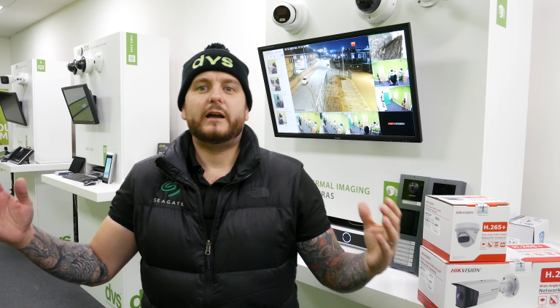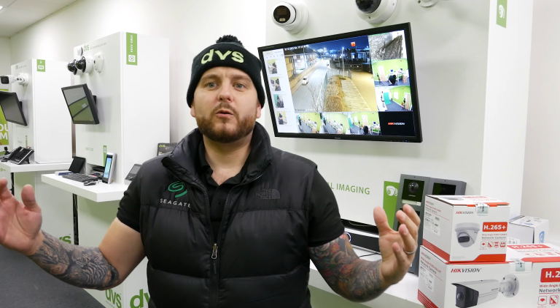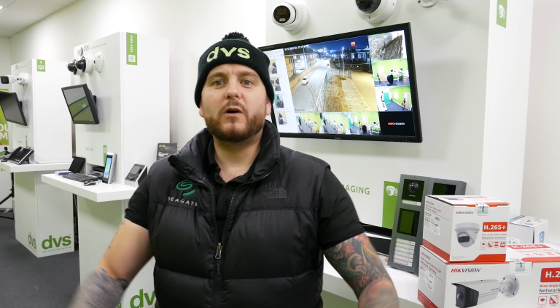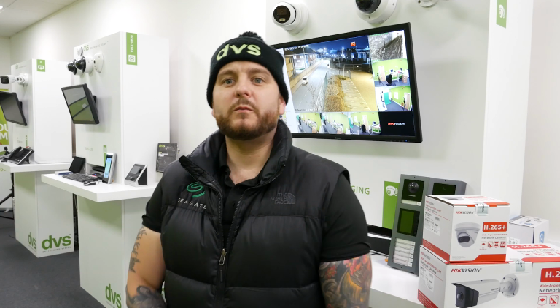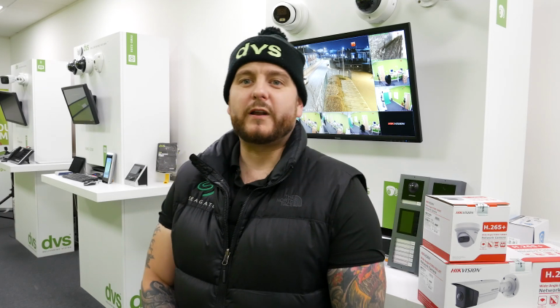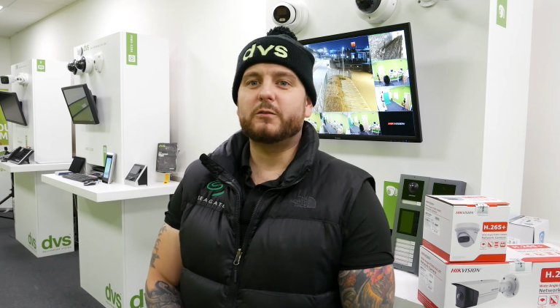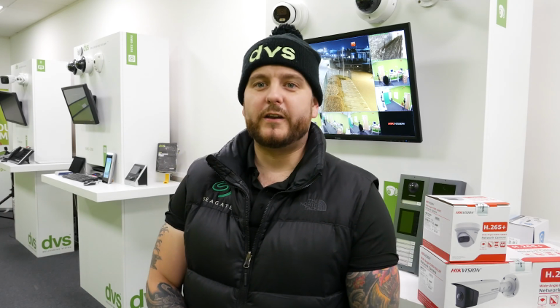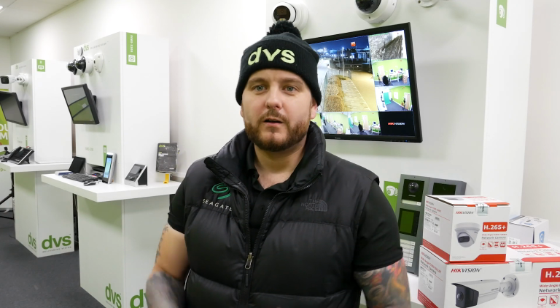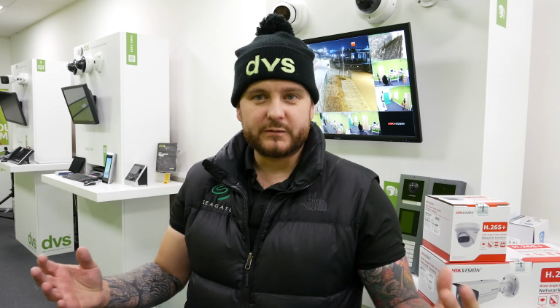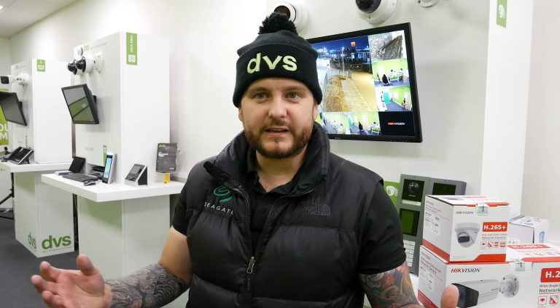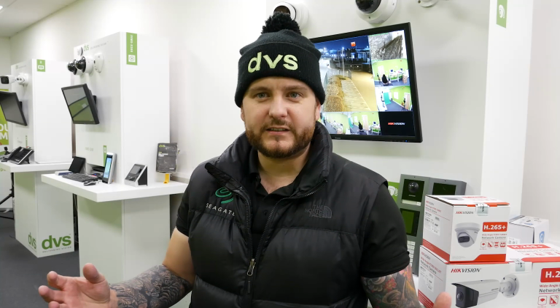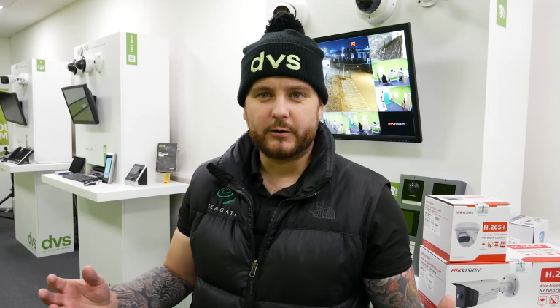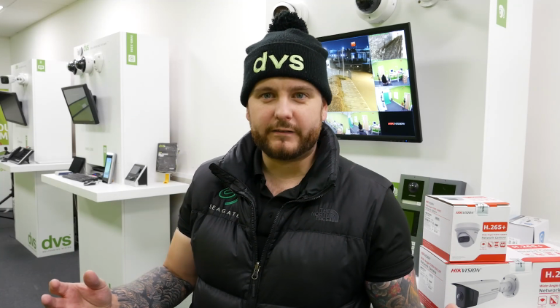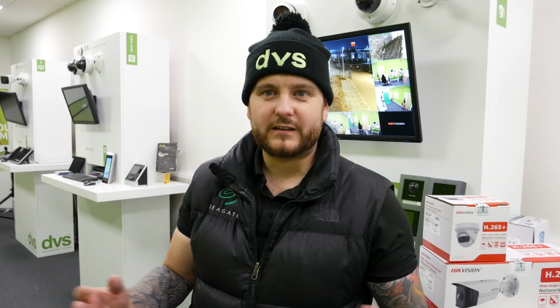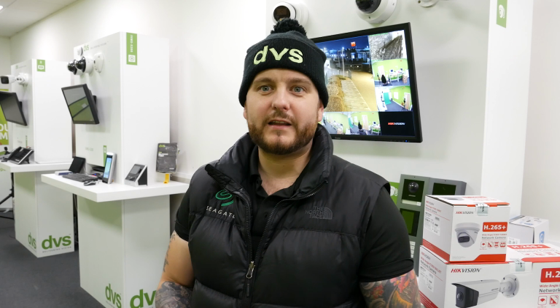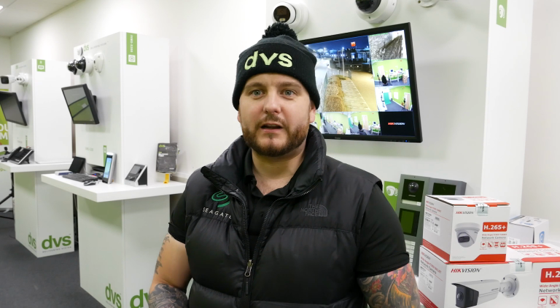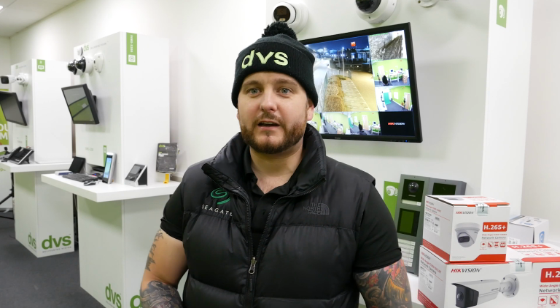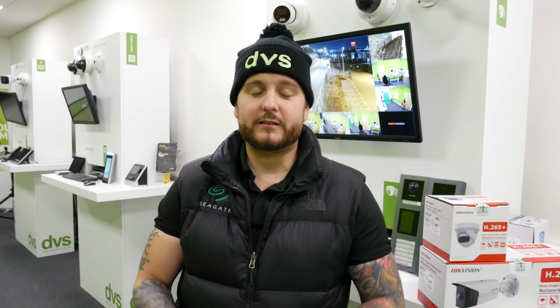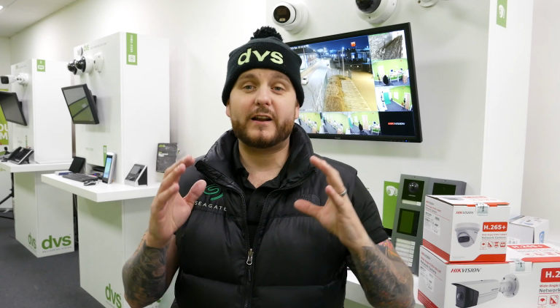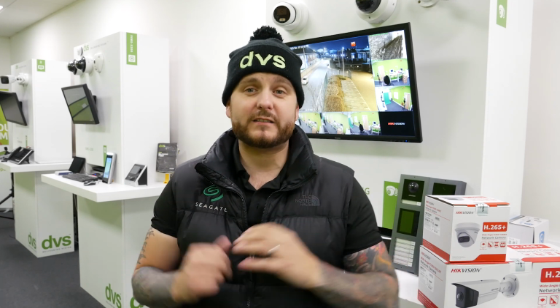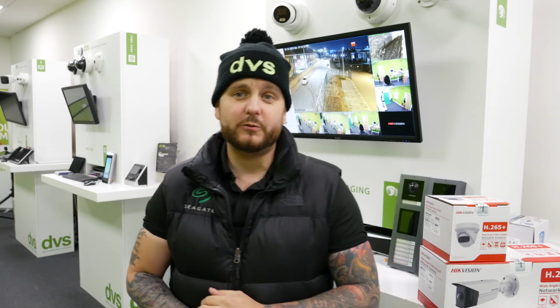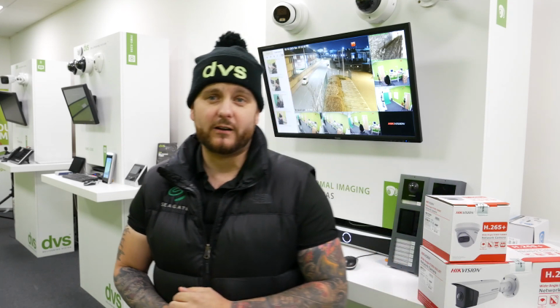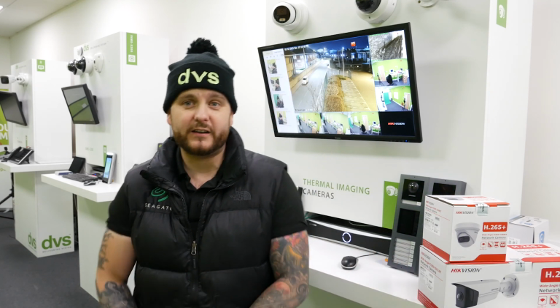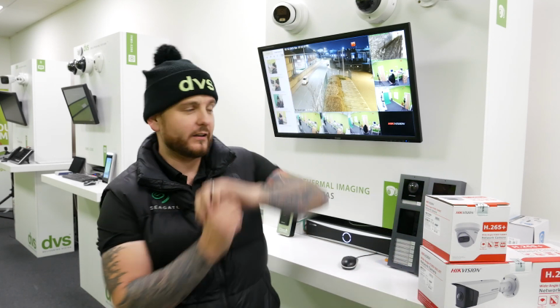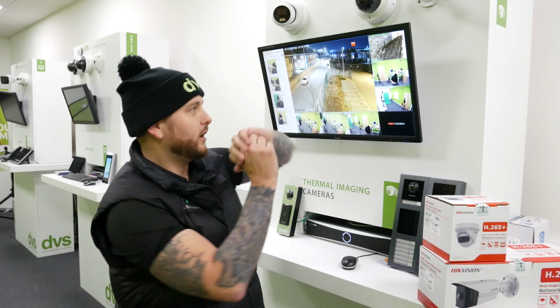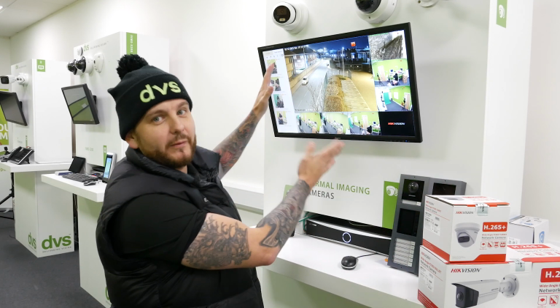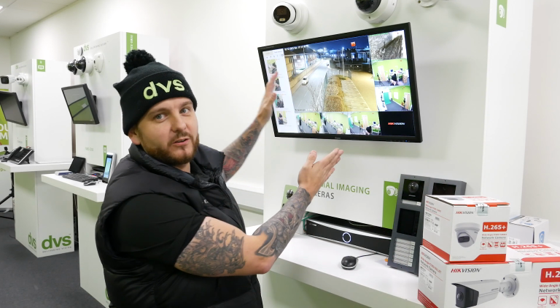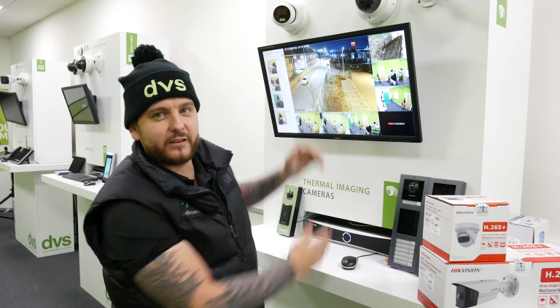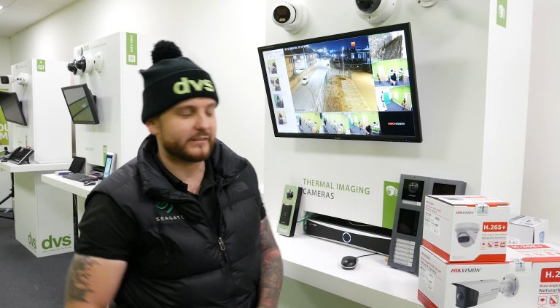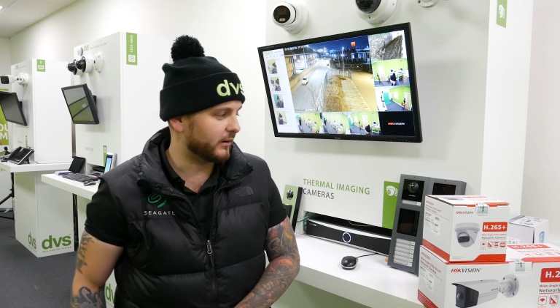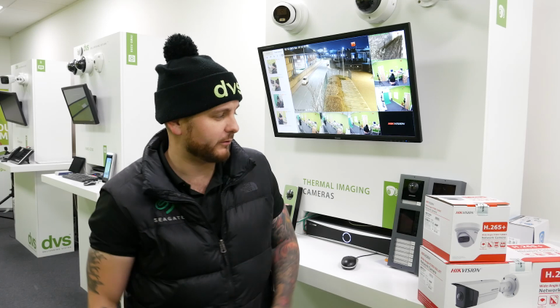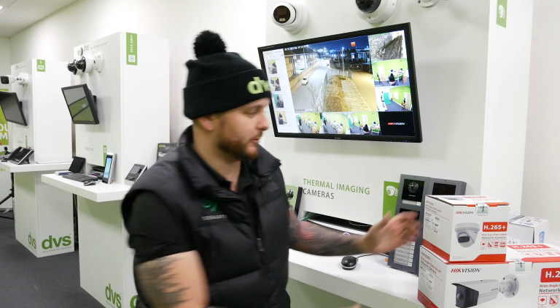Hello and welcome to another how-to video. My name's Dytec, CTO at DVS, and today we're going to take a look at some fantastic new technology that complements all of the other great technology that we do.